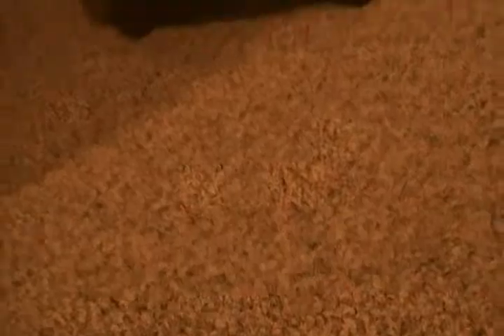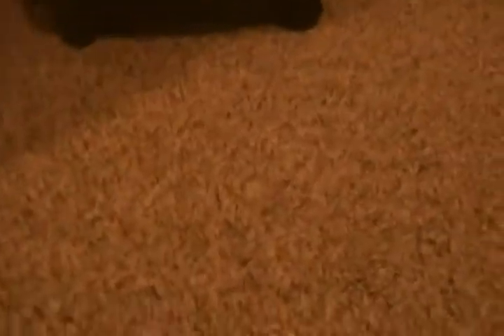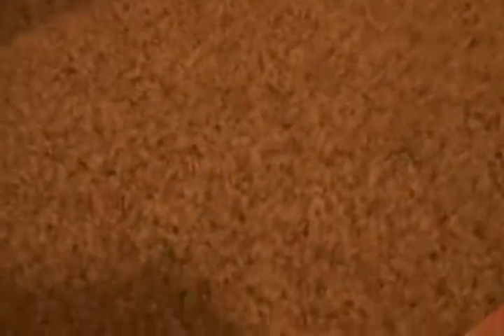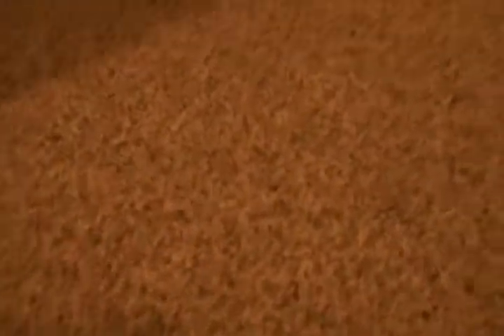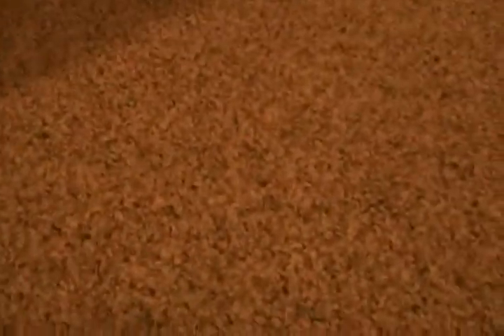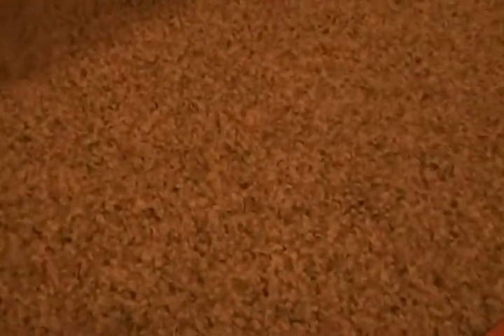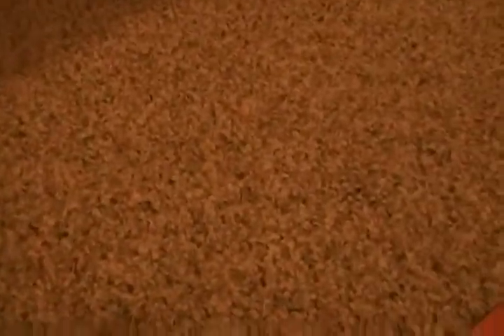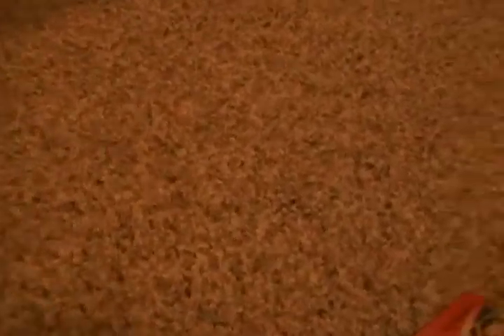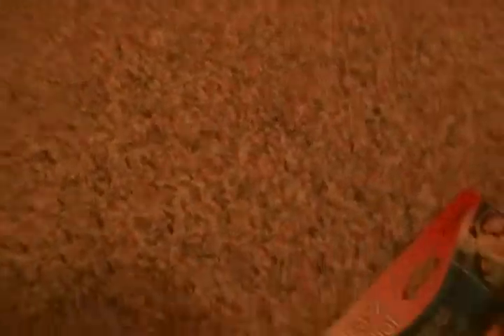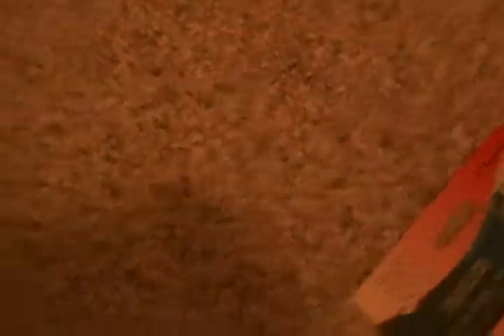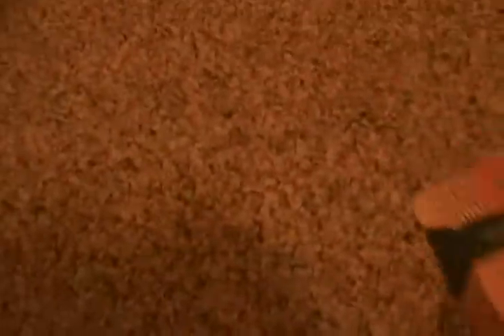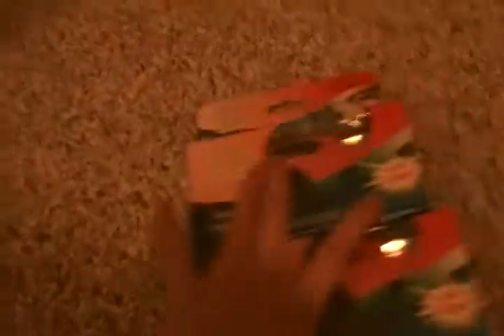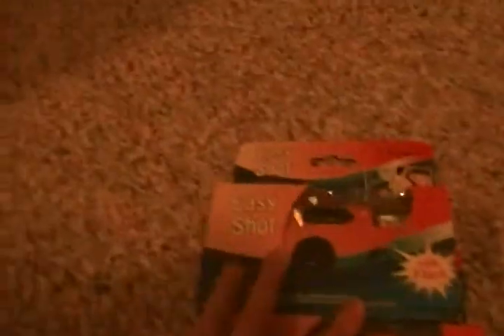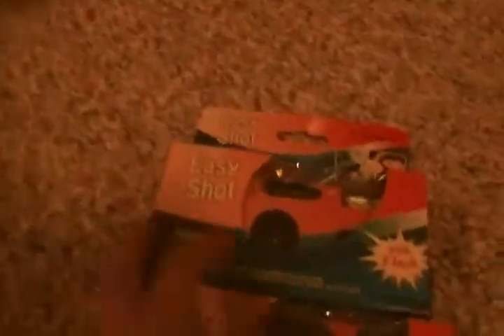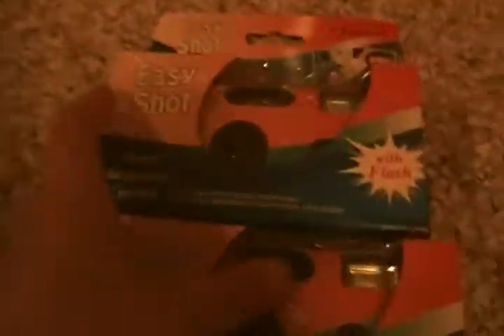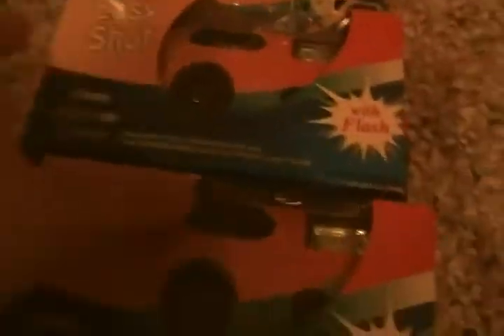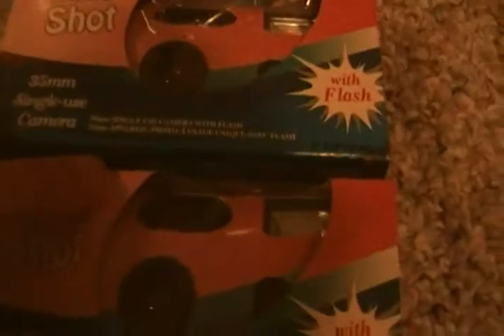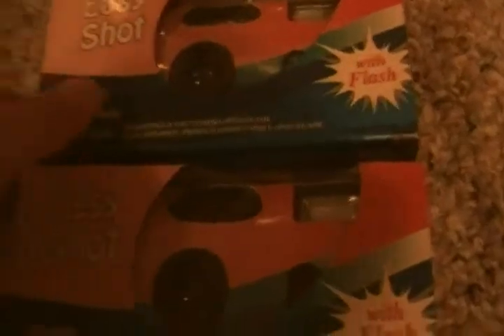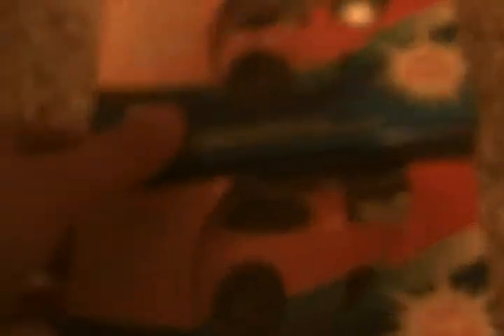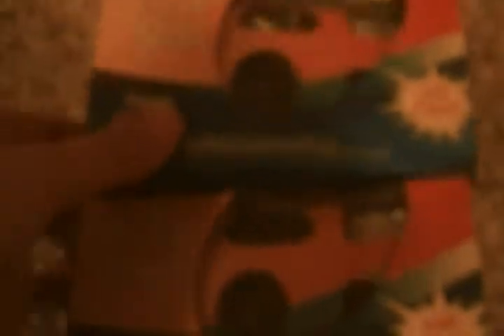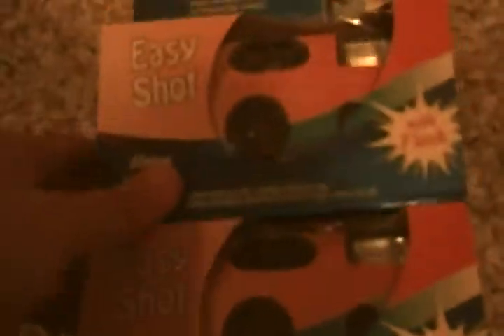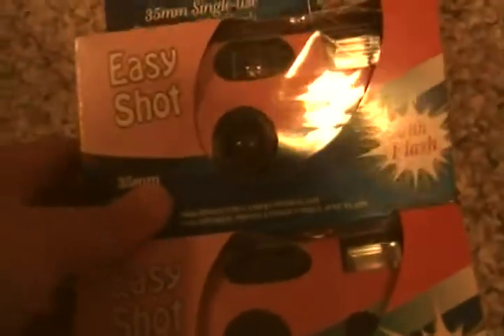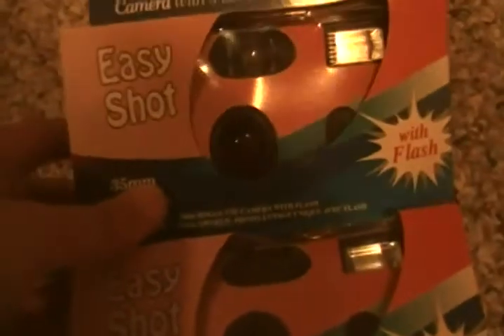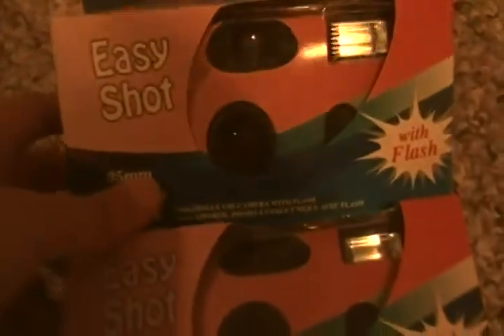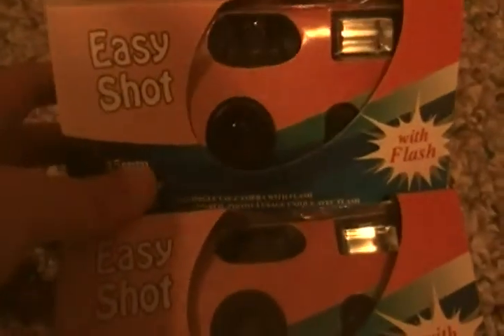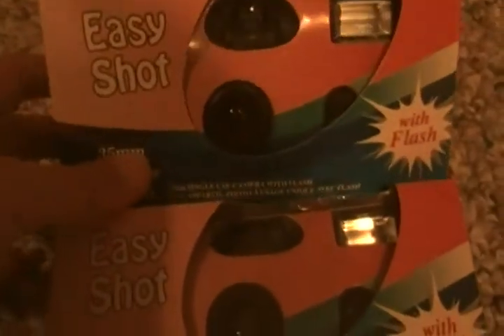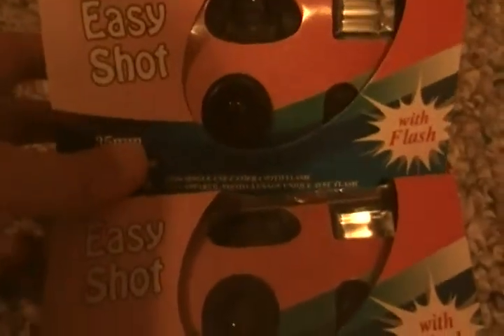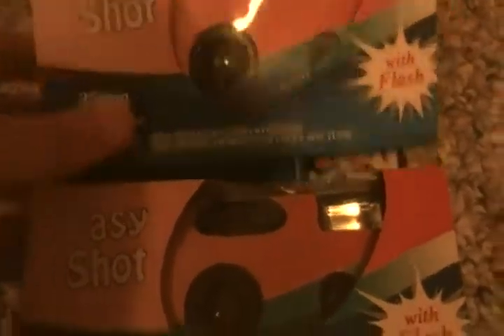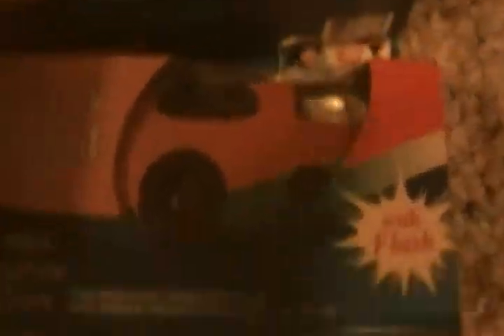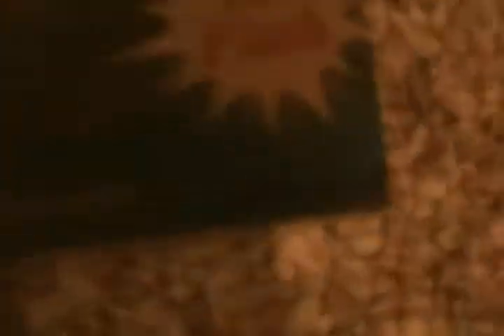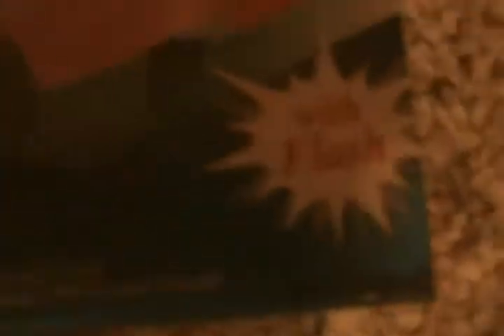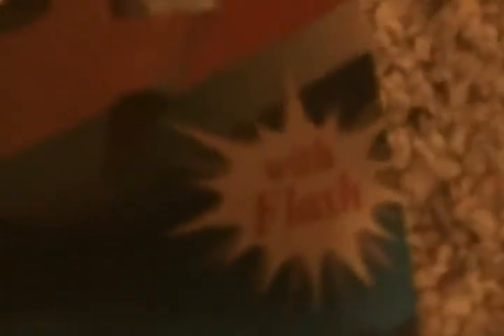Hey guys, today I'm going to show you what I got today. I got these two EasyShop cameras because they're really cheap — with flash!